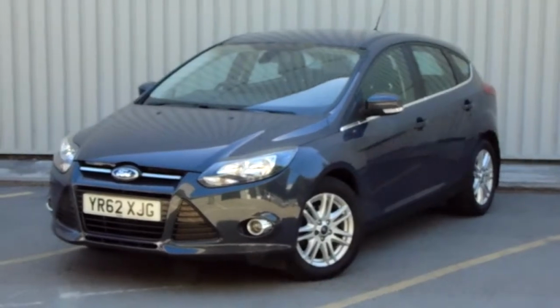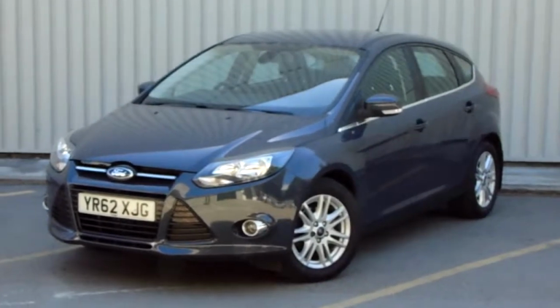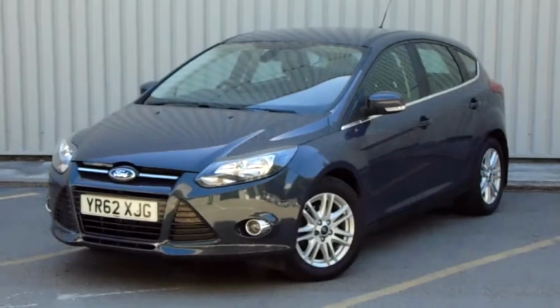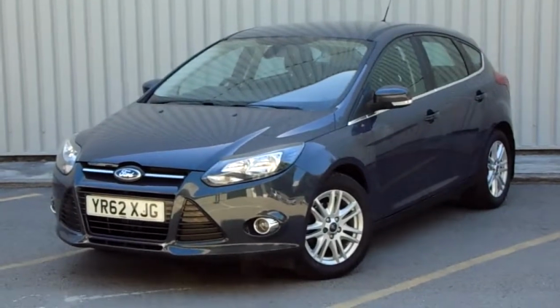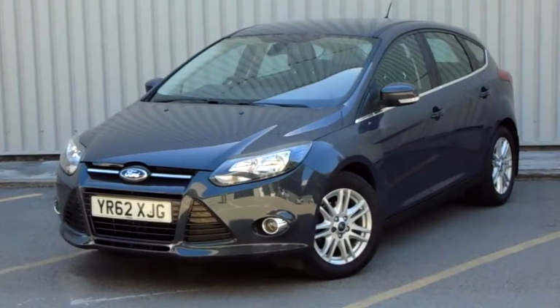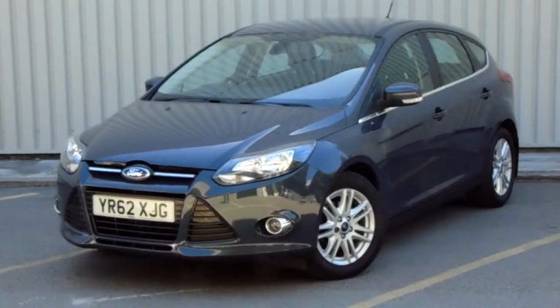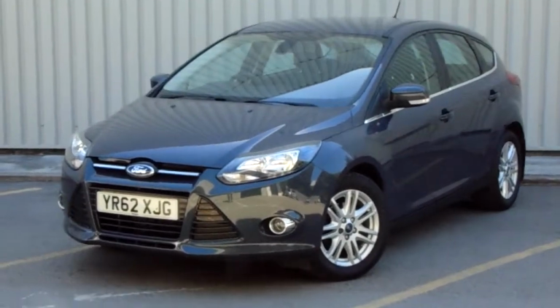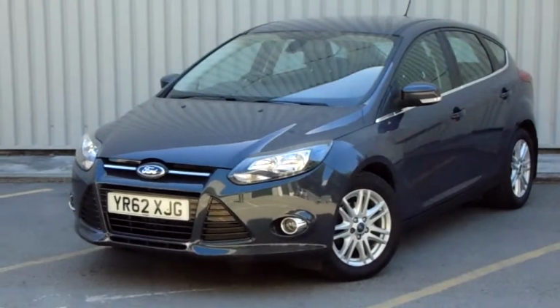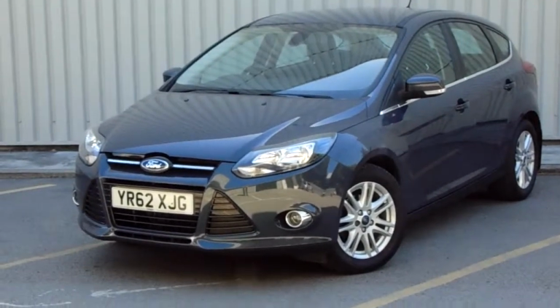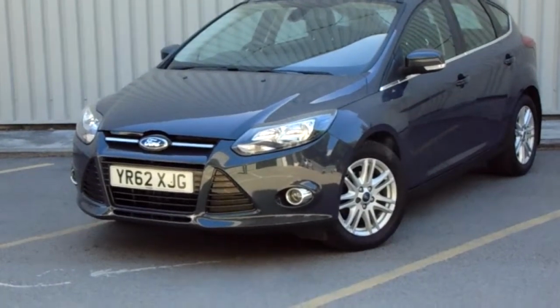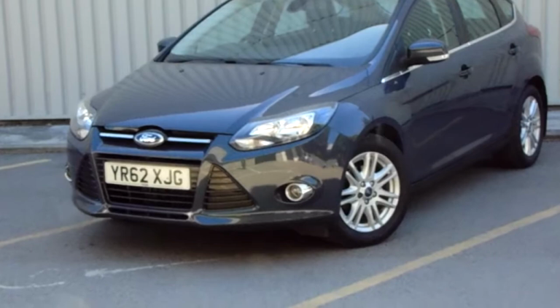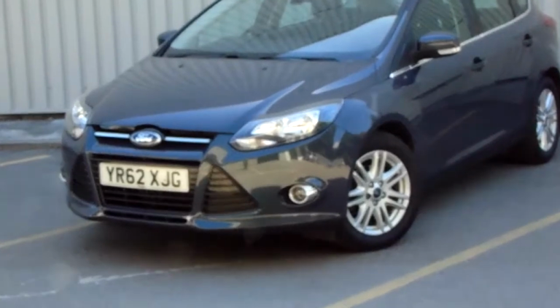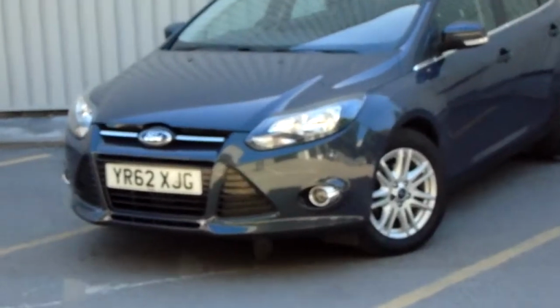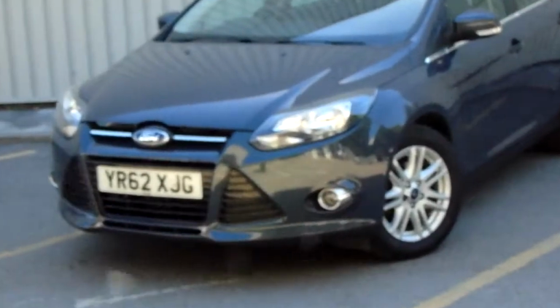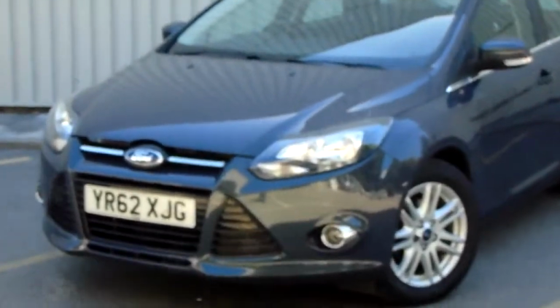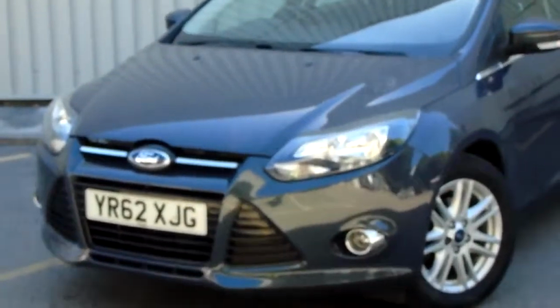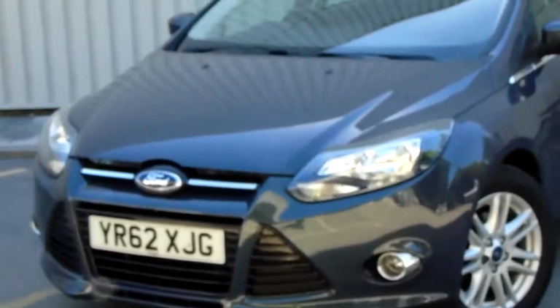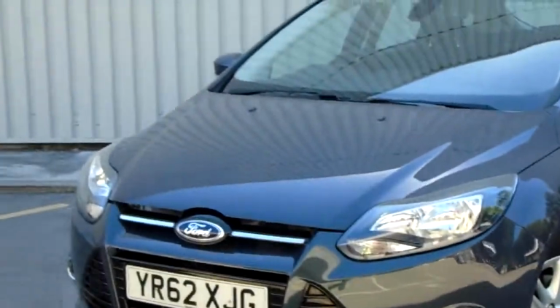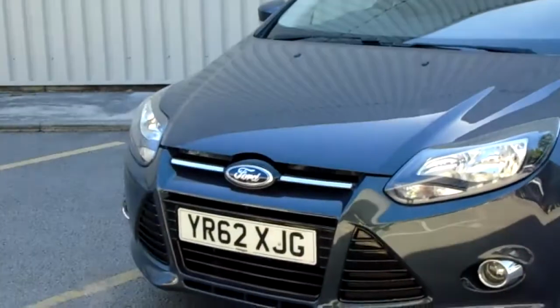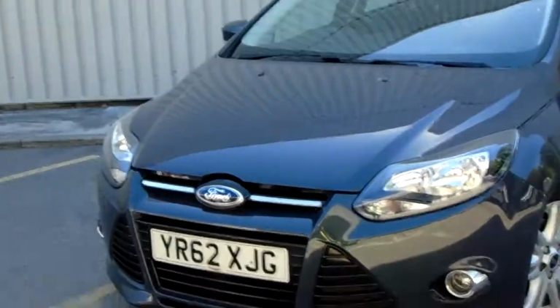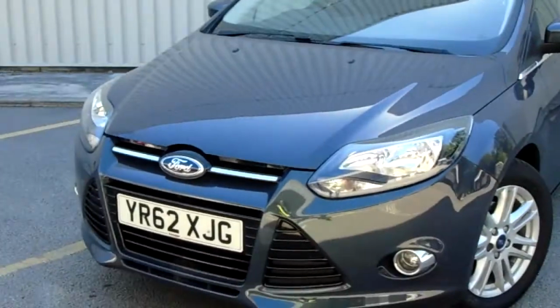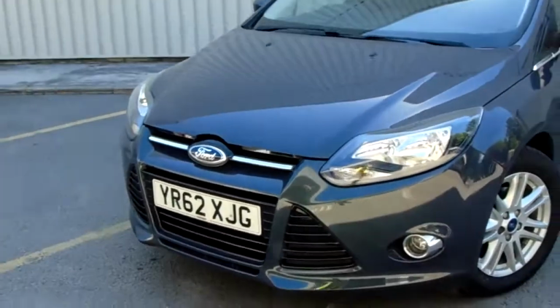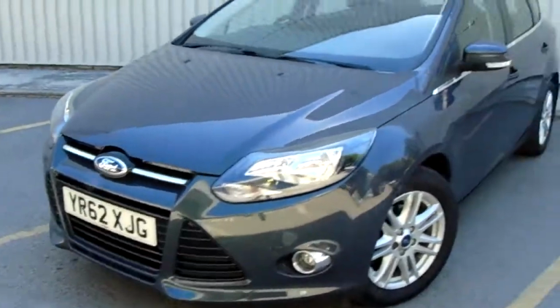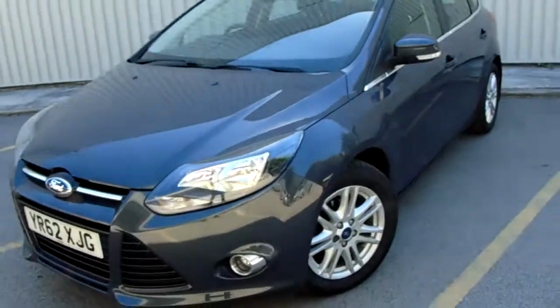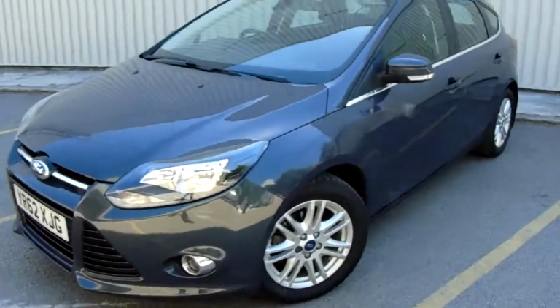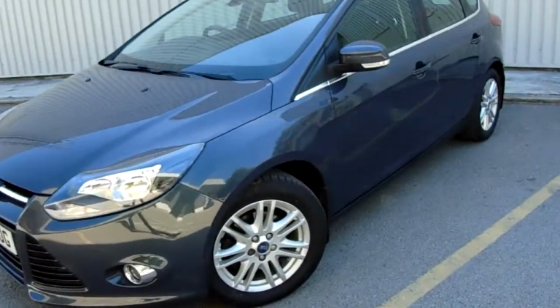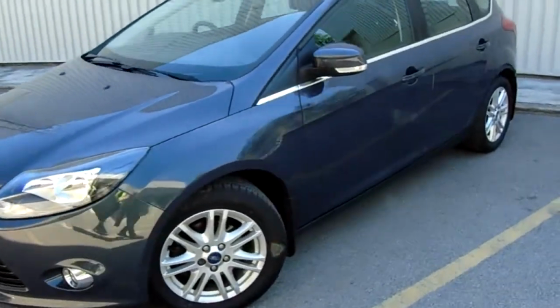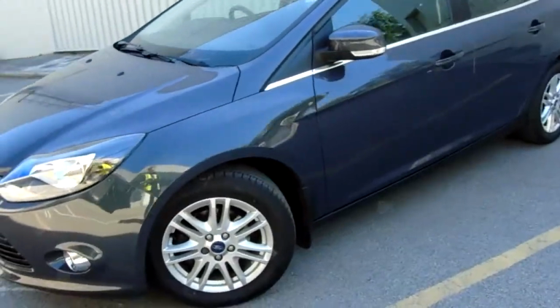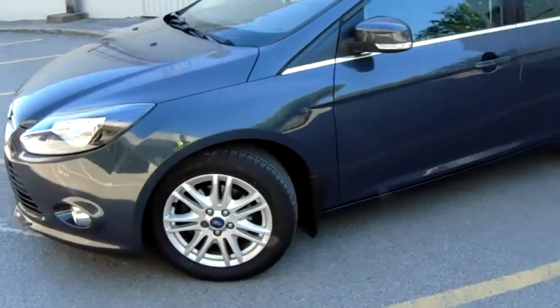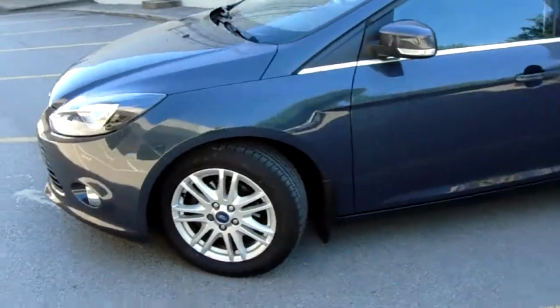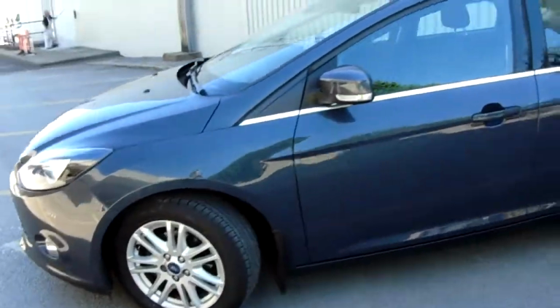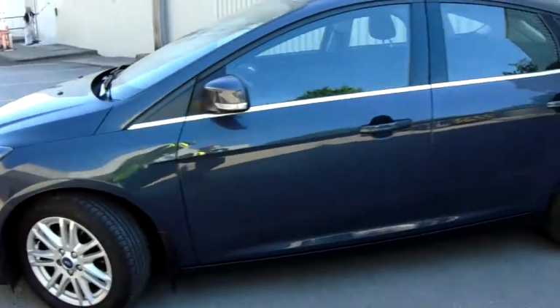Finished in grey, the car comes complete with 16-inch multi-spoke alloy wheels. The car's in good condition considering age and mileage, with the paintwork doing incredibly well and the alloy wheels looking nice and tidy.